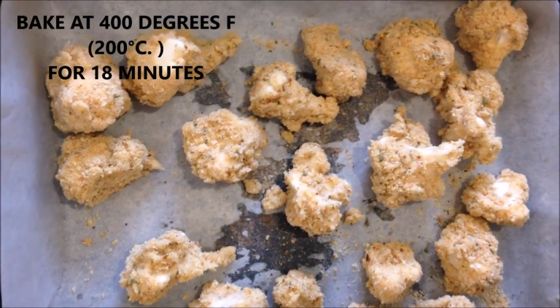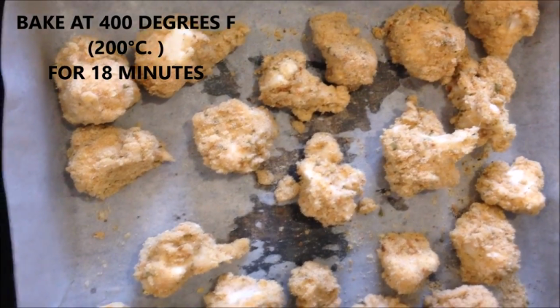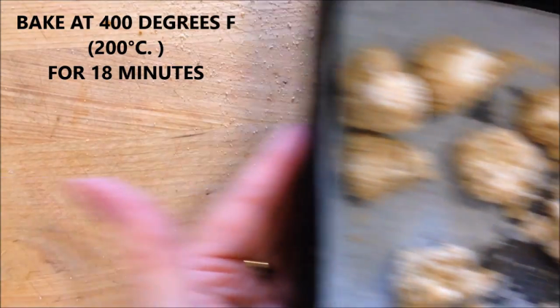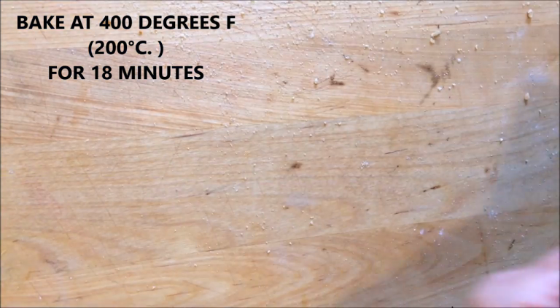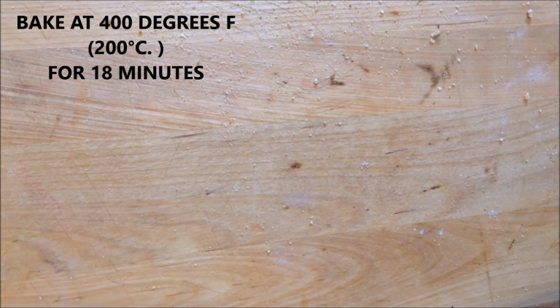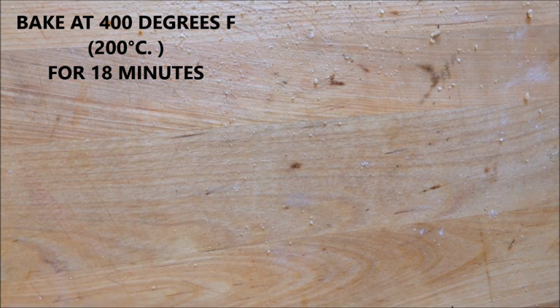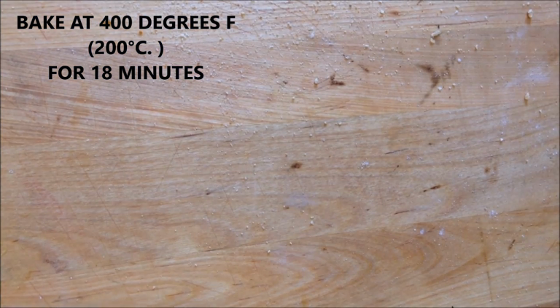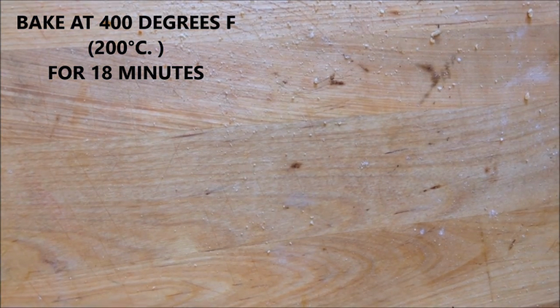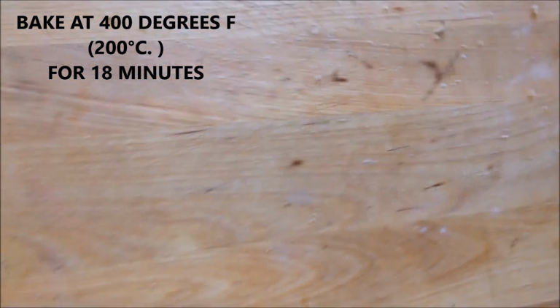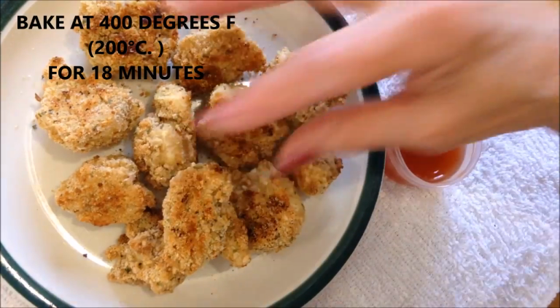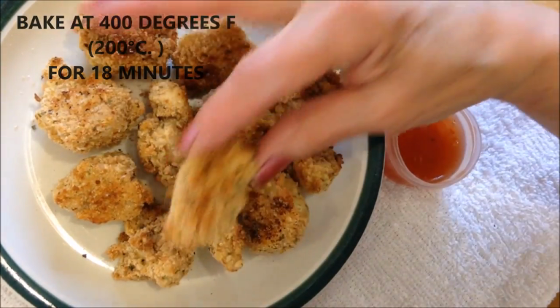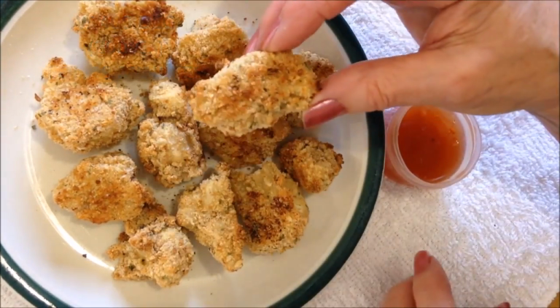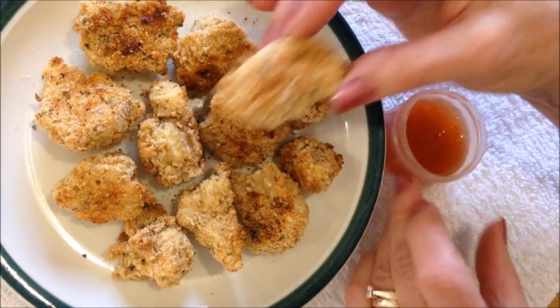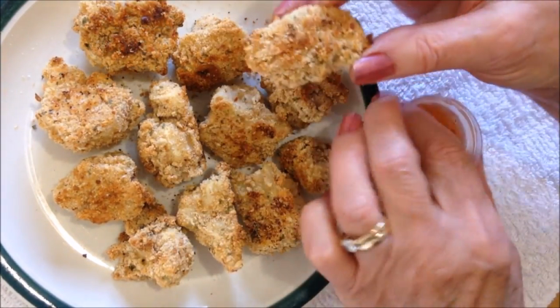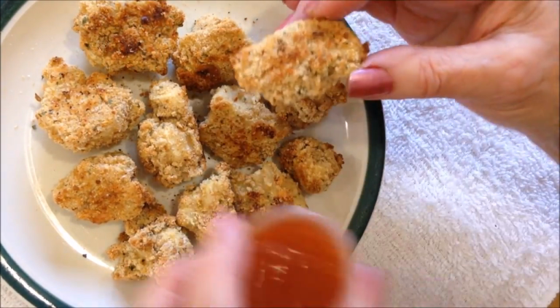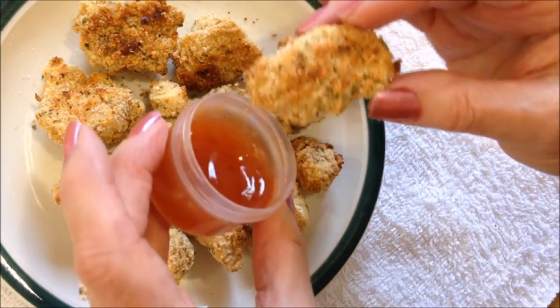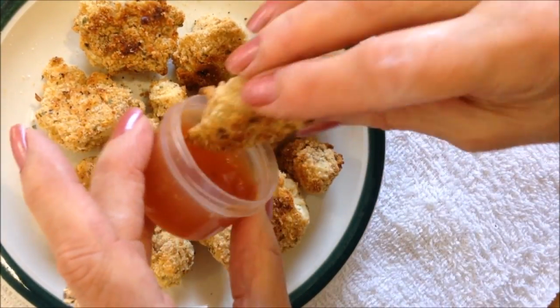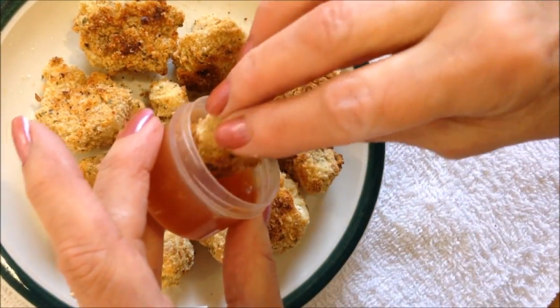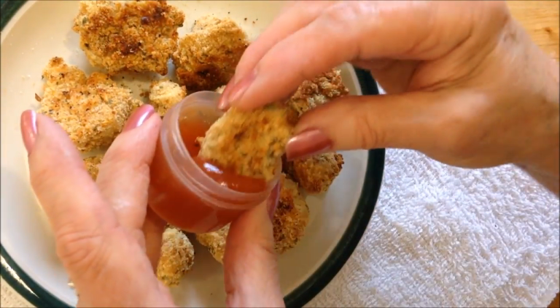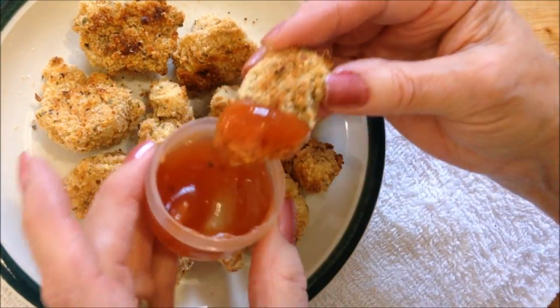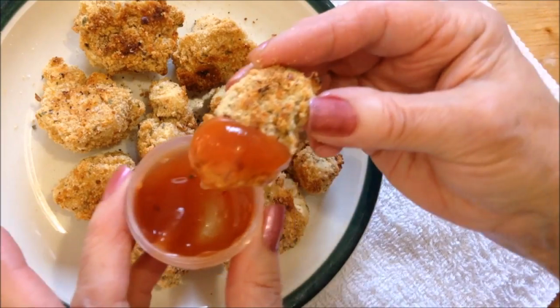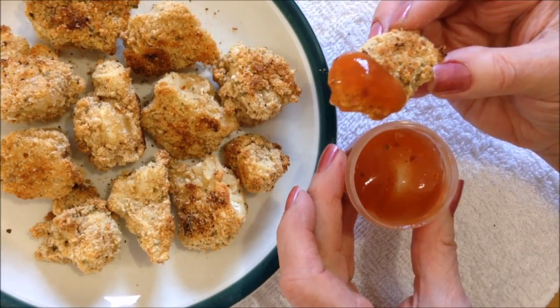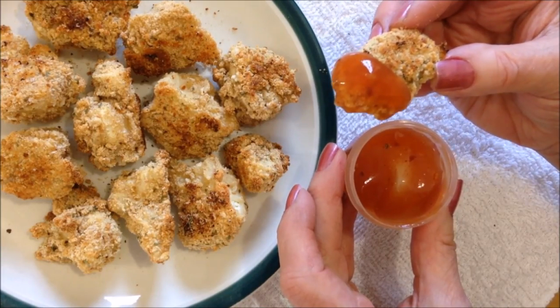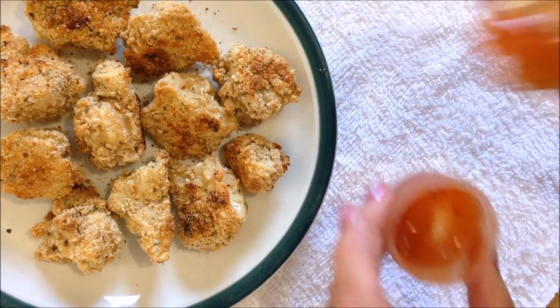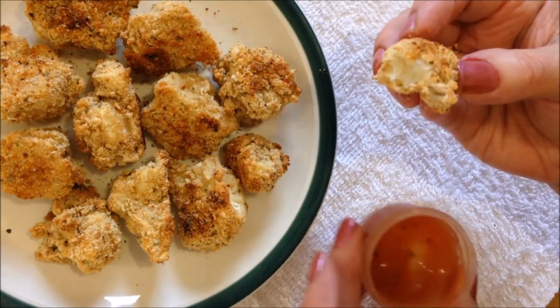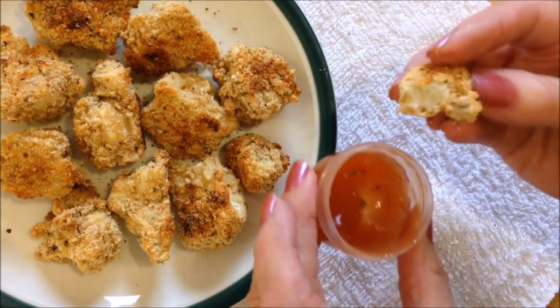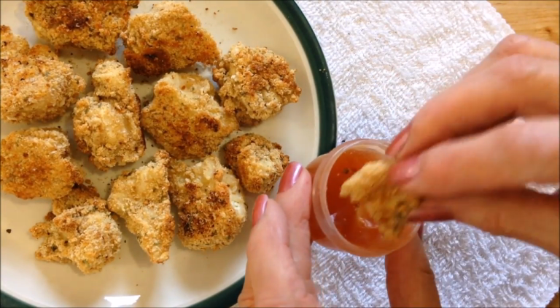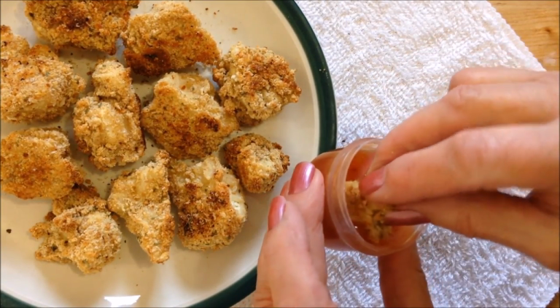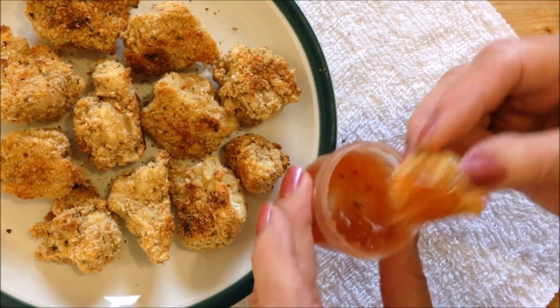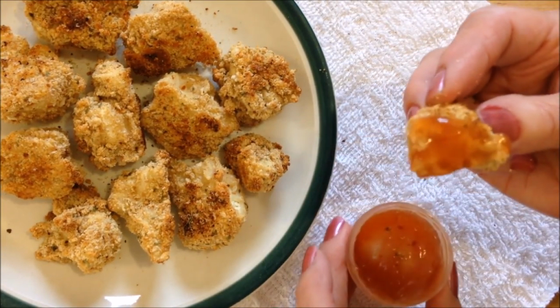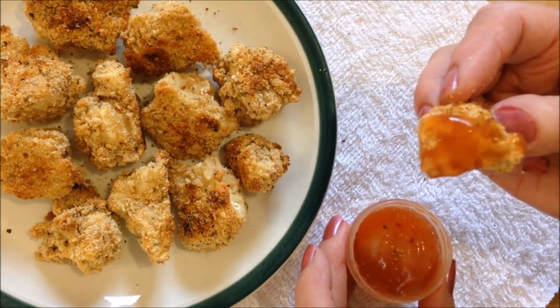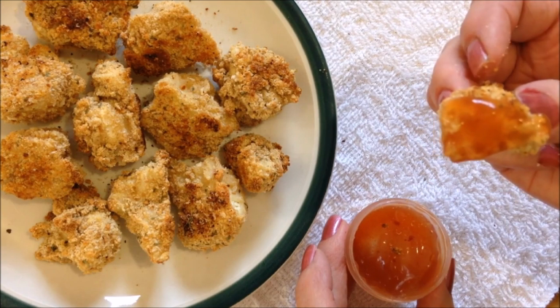Bake at 400 degrees for about 18 minutes. And there's your finished cauliflower bites. Dip them in any sauce of your choice and enjoy. Mmm, very good.